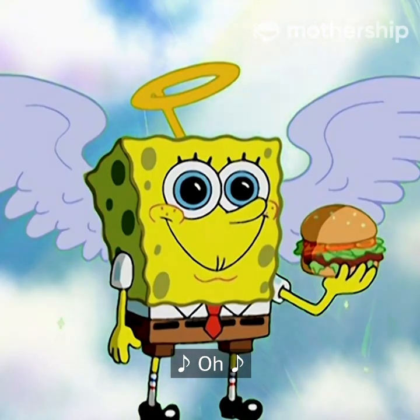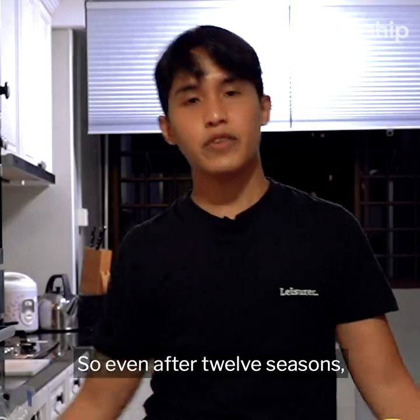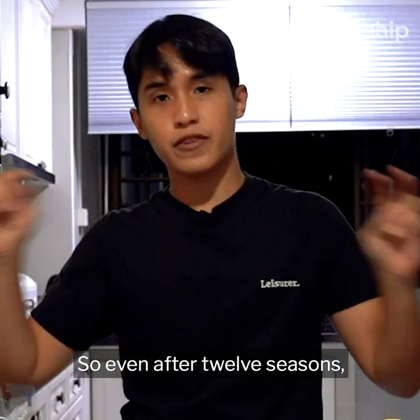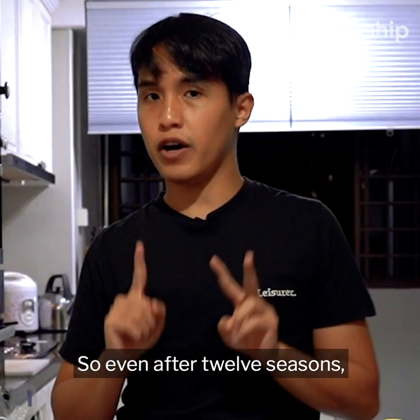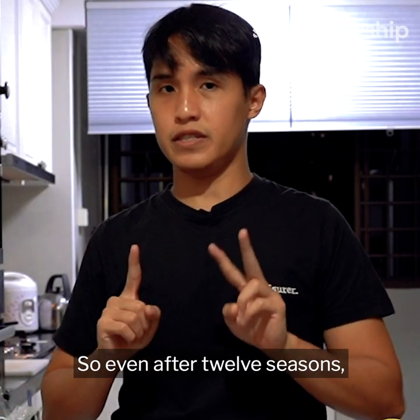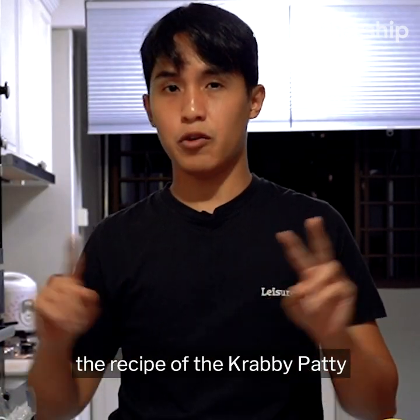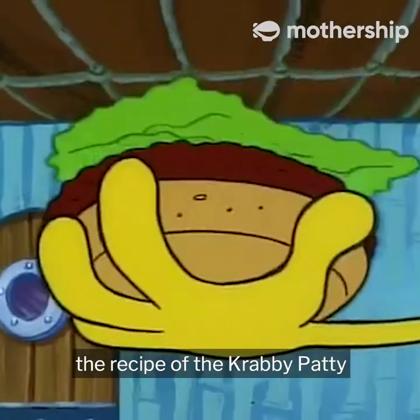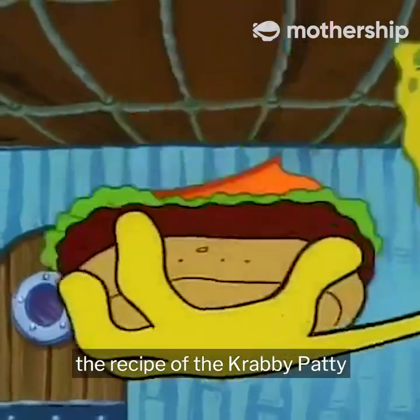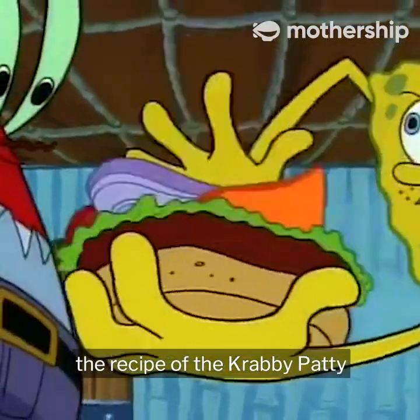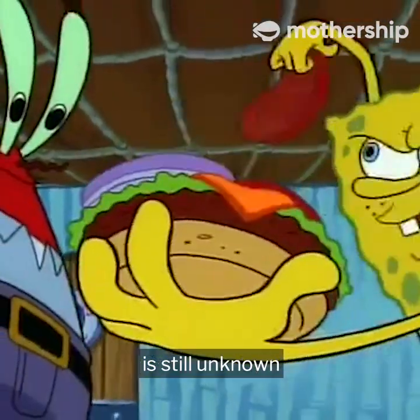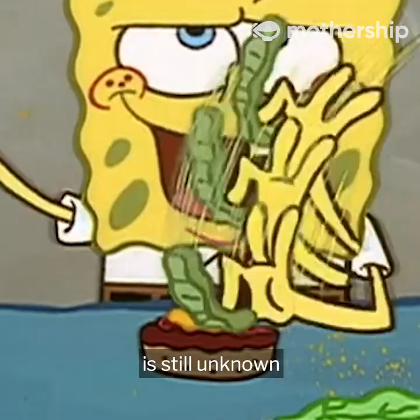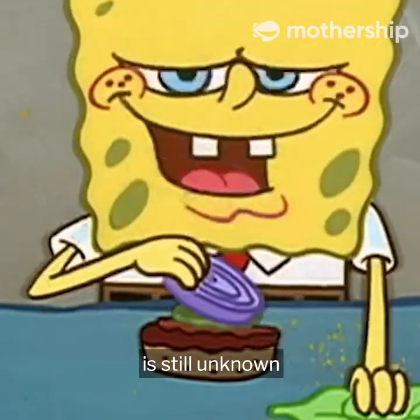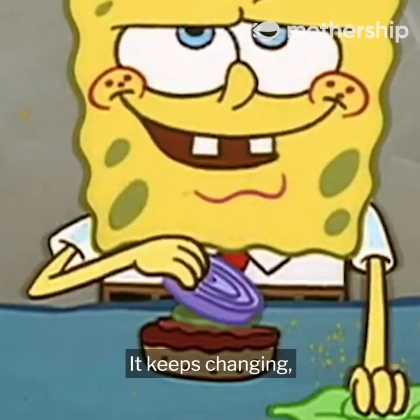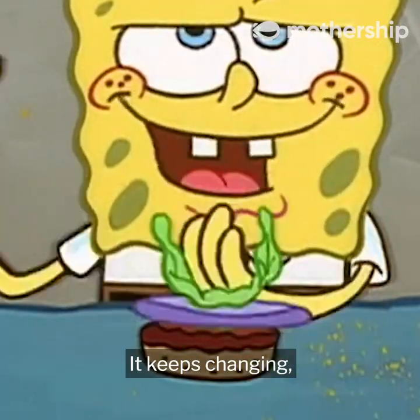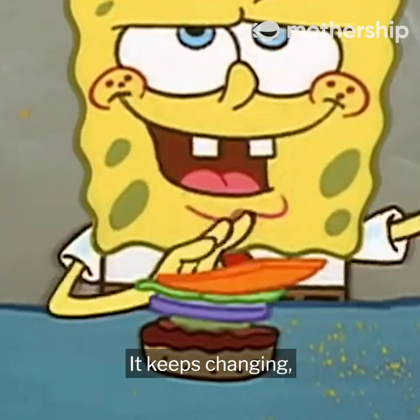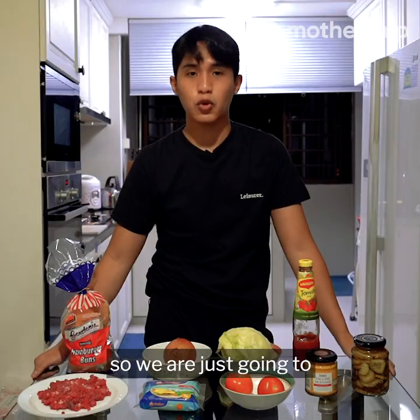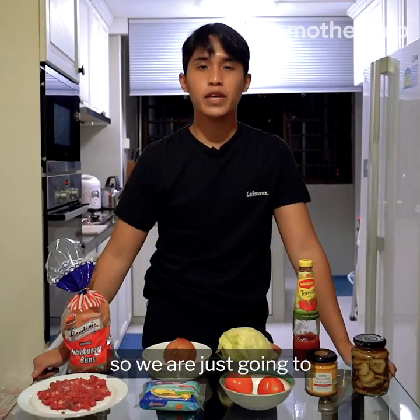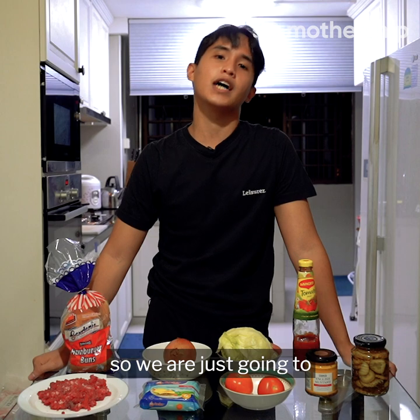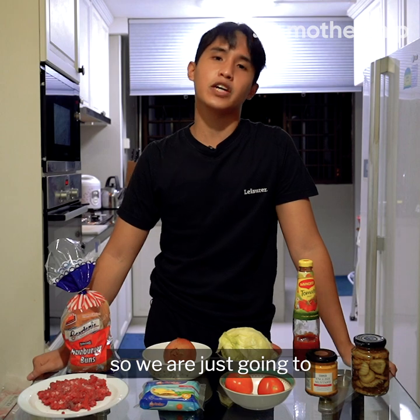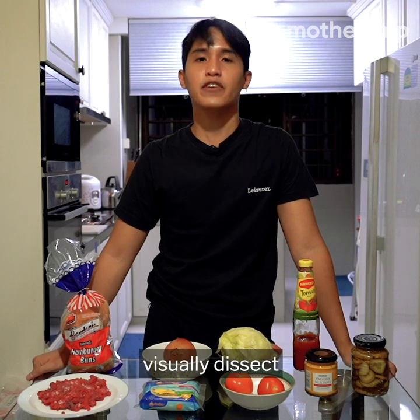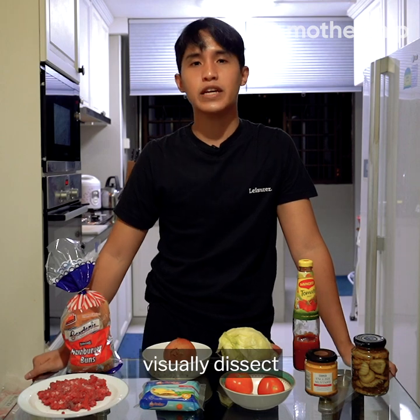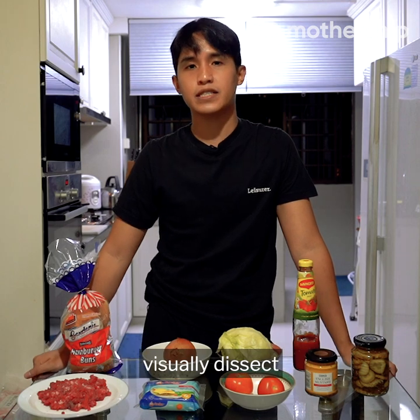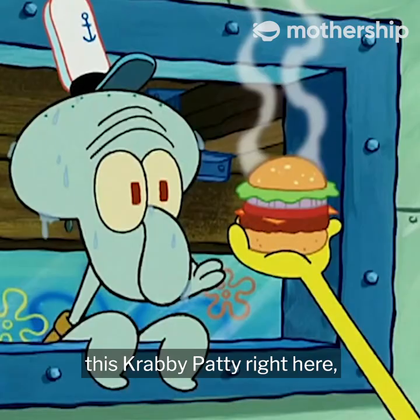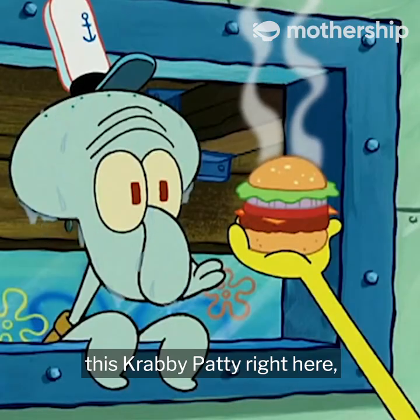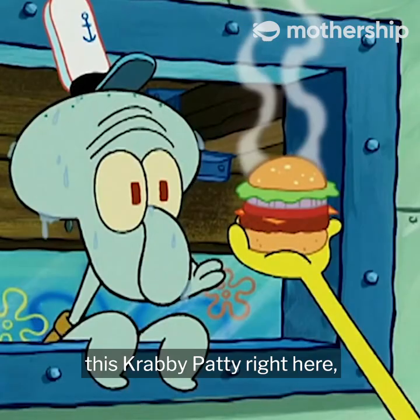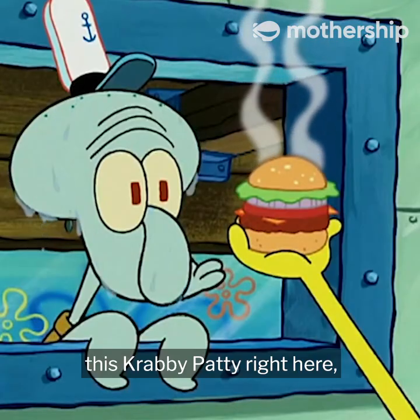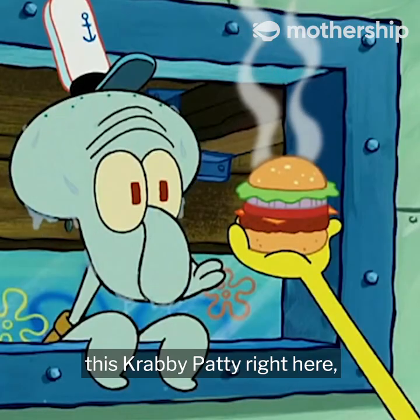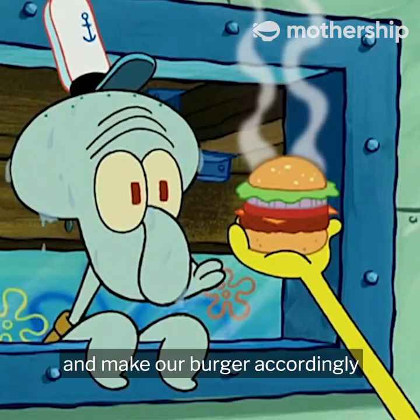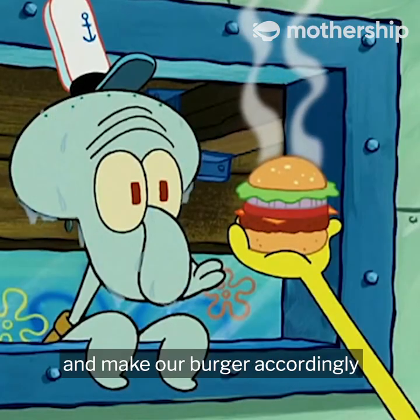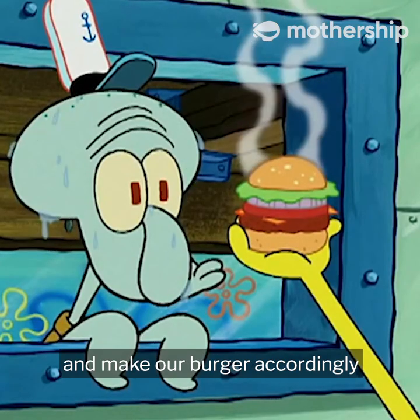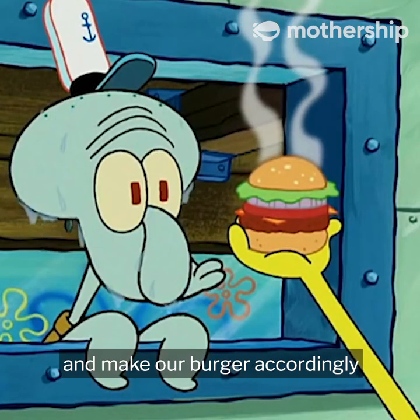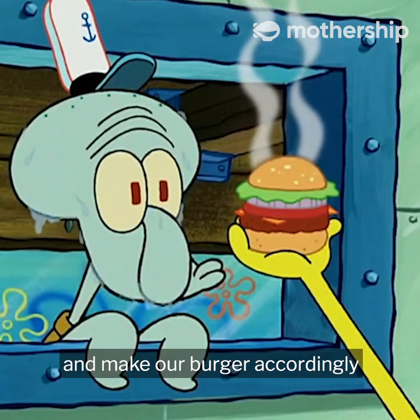So even after 12 seasons, the recipe of the Krabby Patty is still unknown — it keeps changing. So we are just going to visually dissect this Krabby Patty right here and make our burger accordingly.